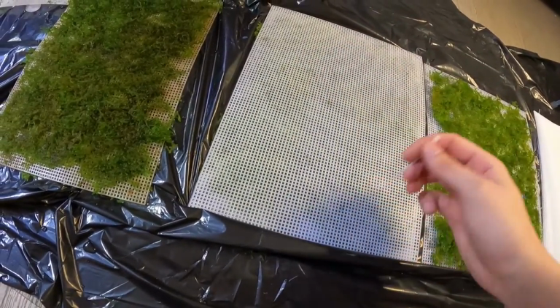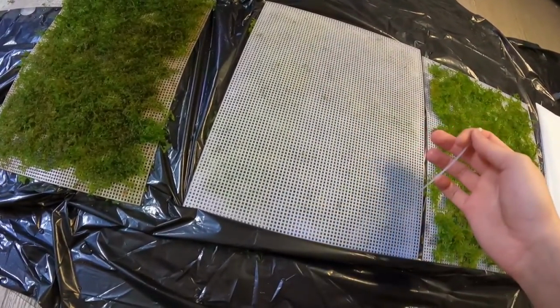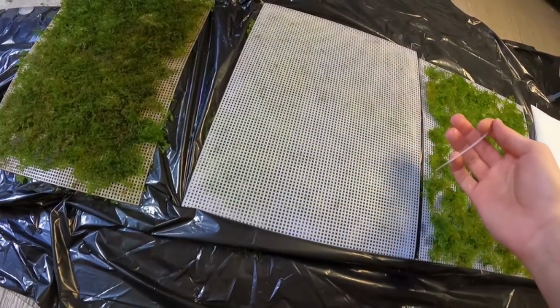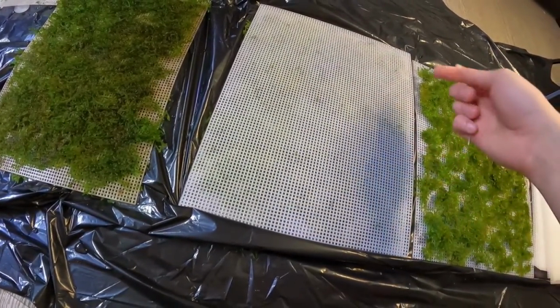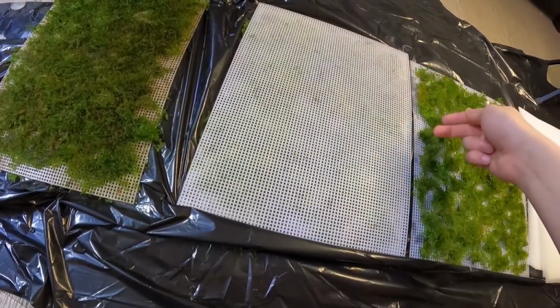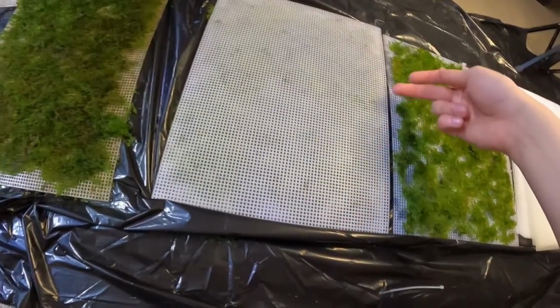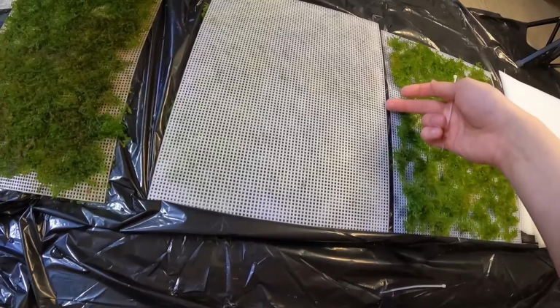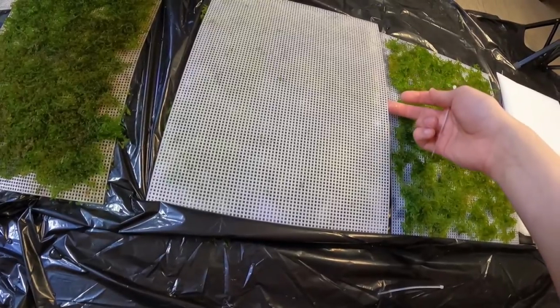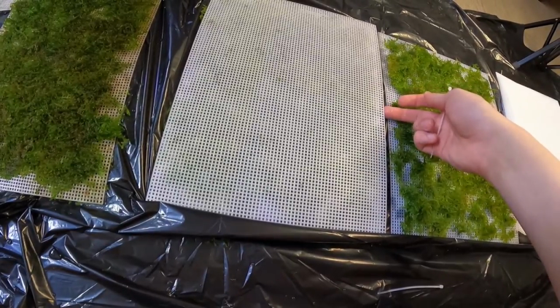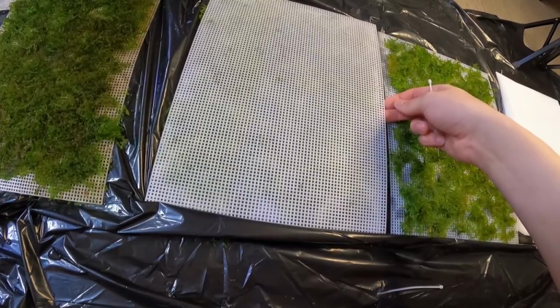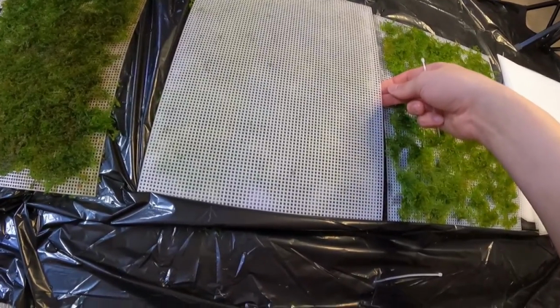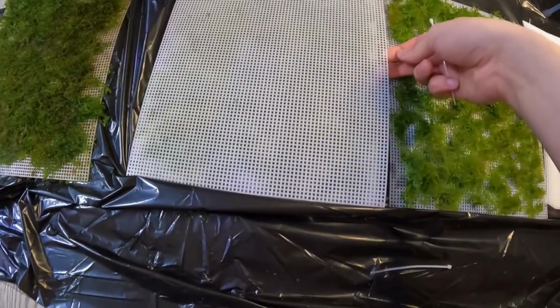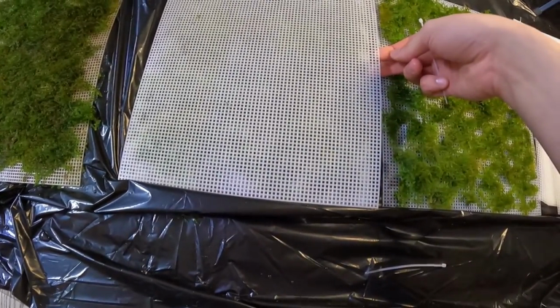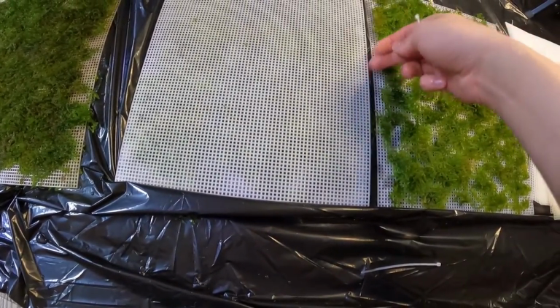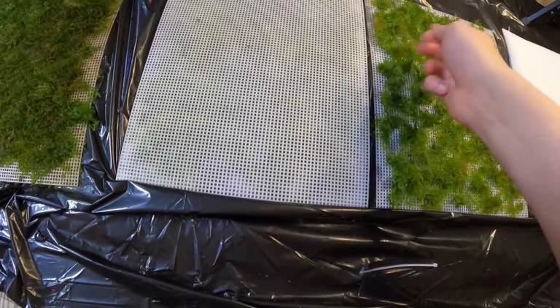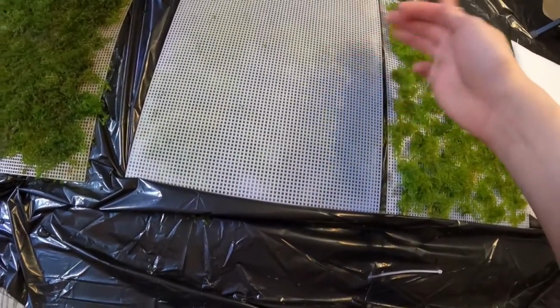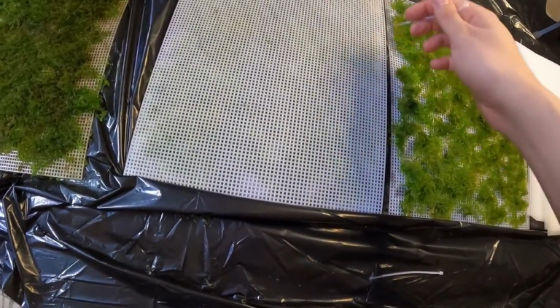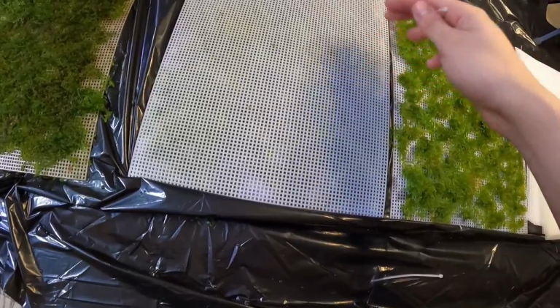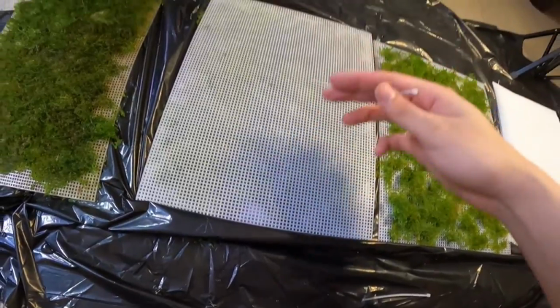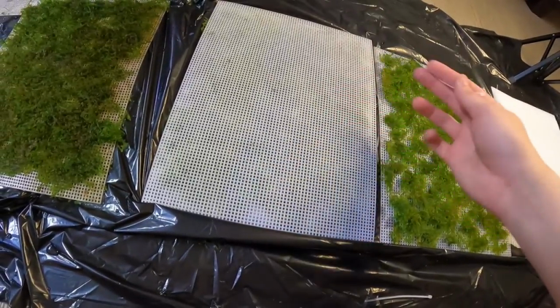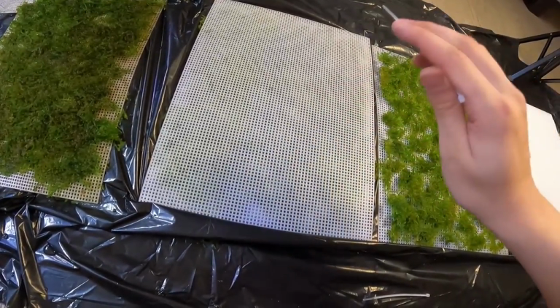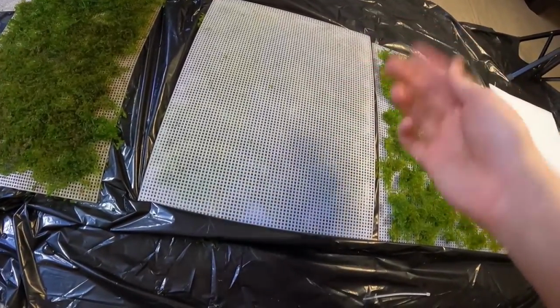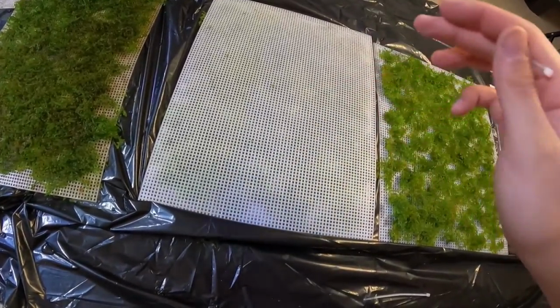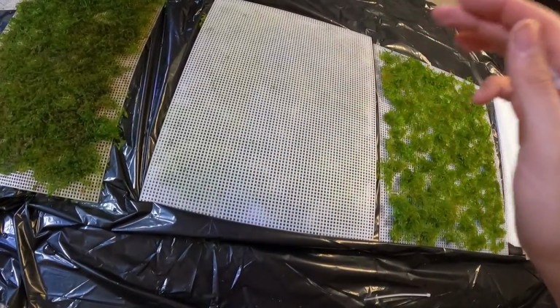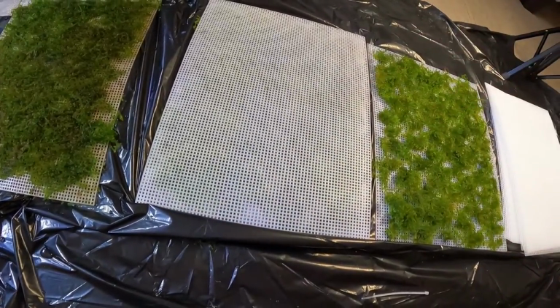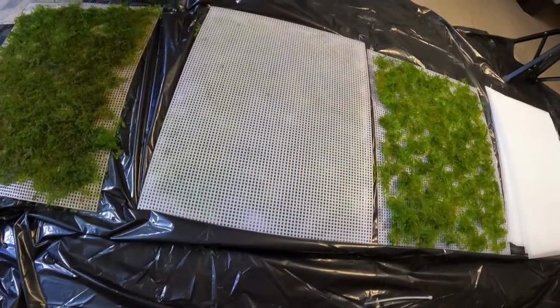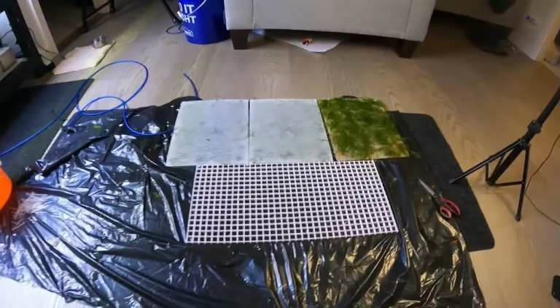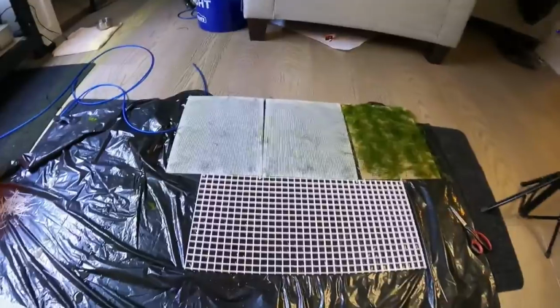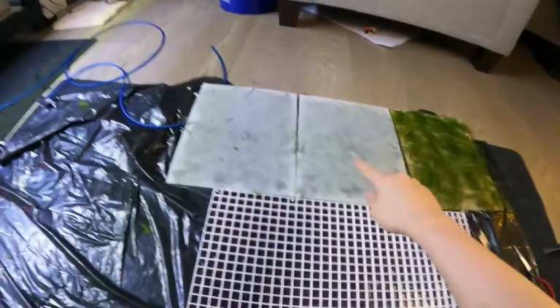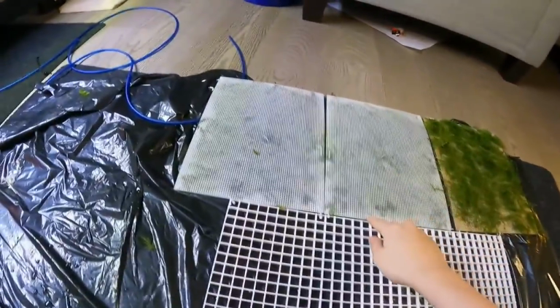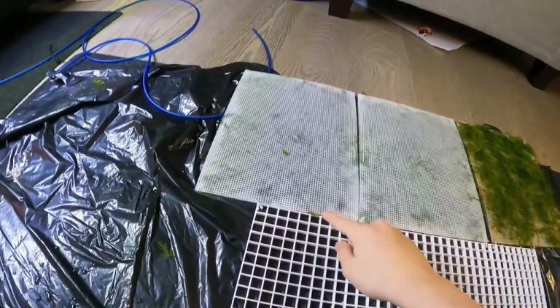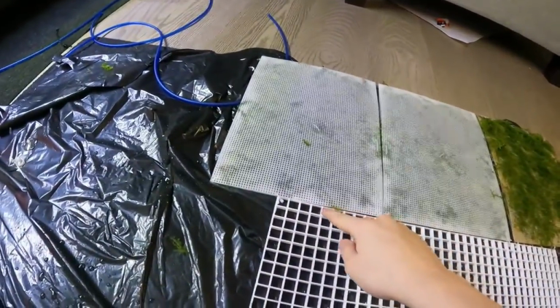I put one in the middle as well just so there are no gaps, because once you put it in the water it might burrito out a little bit and some moss might fly out, which I don't like. So that's what I'm gonna do — I'll see you once I'm done.